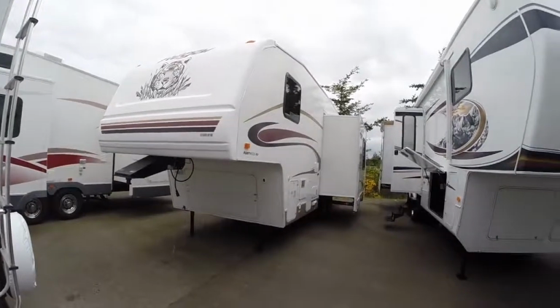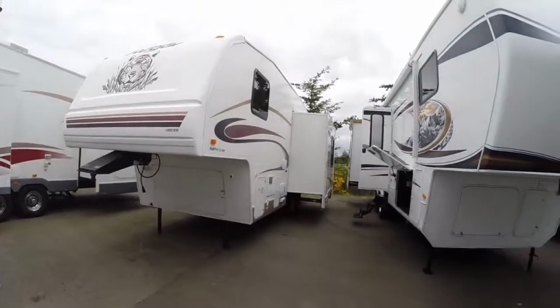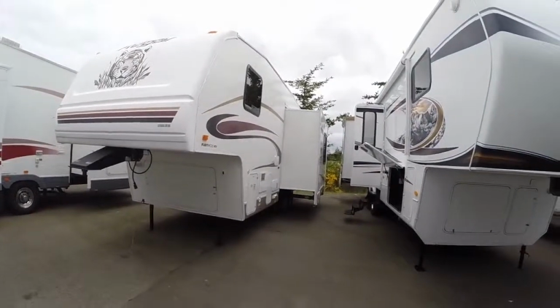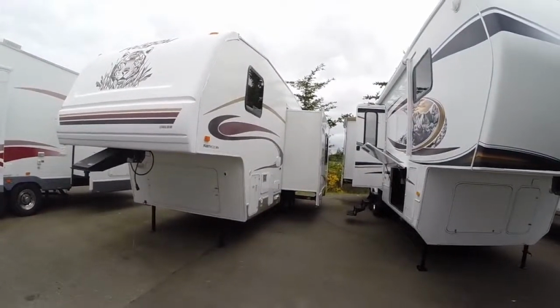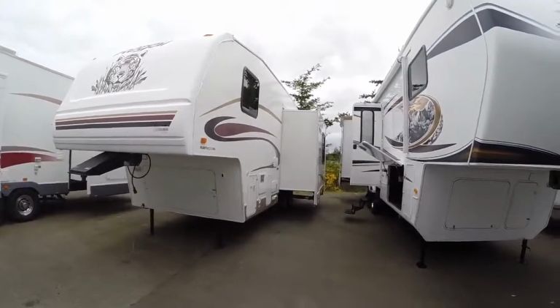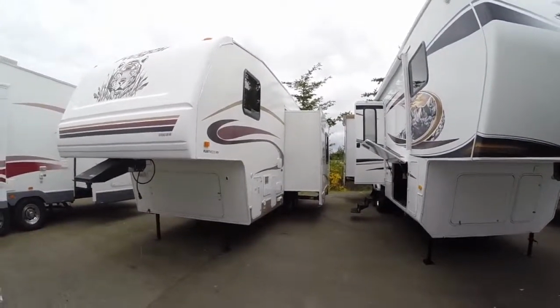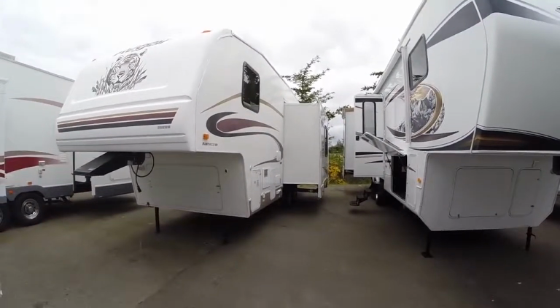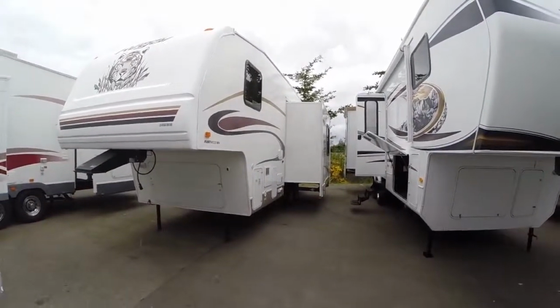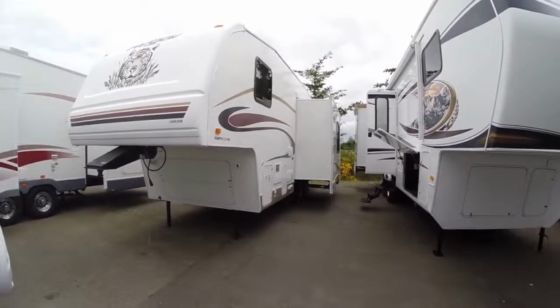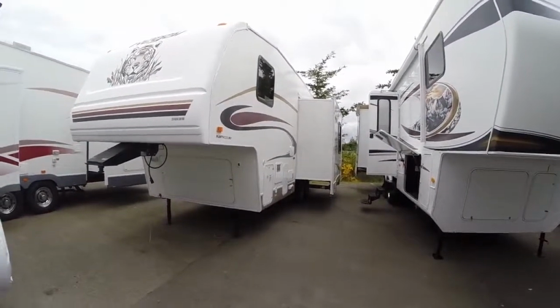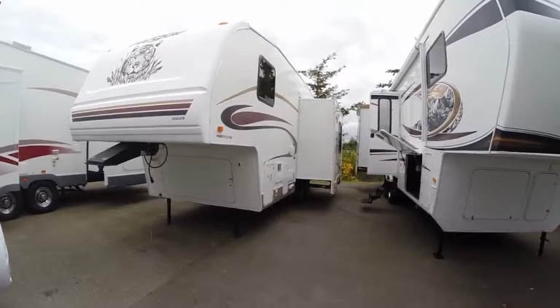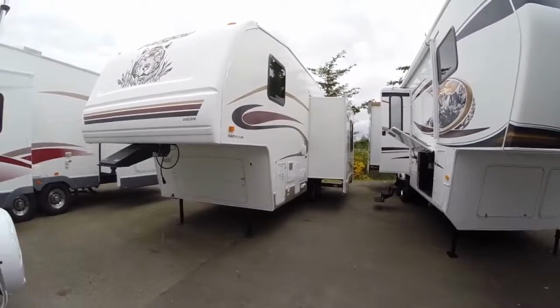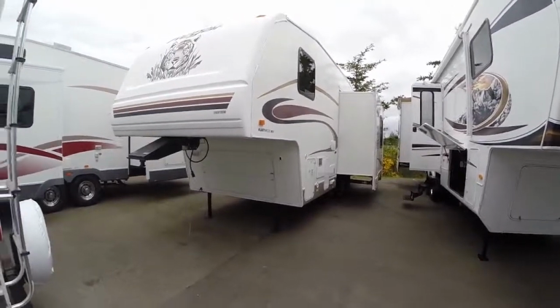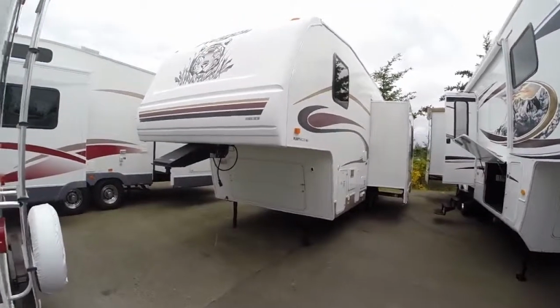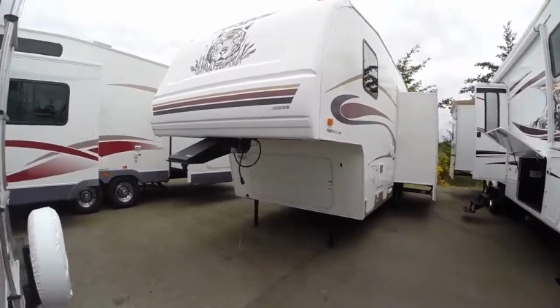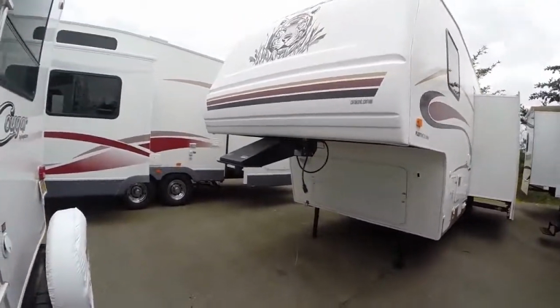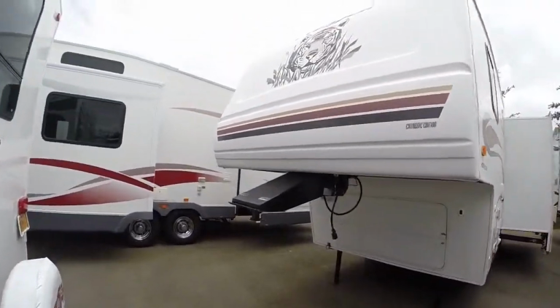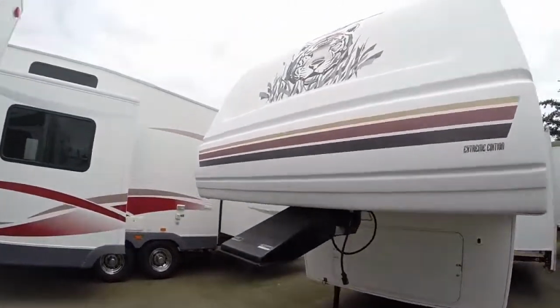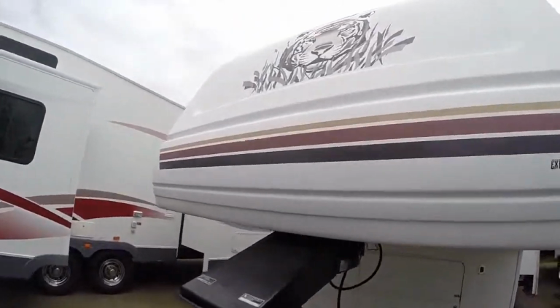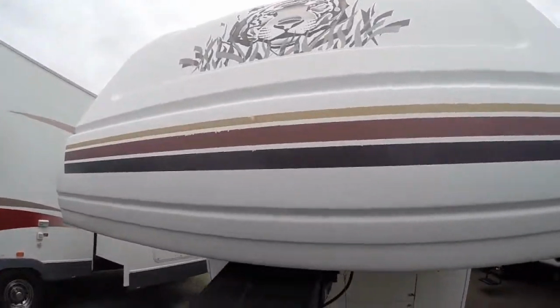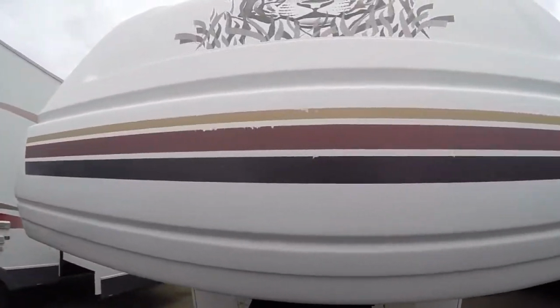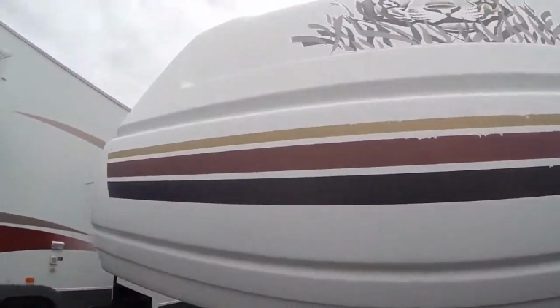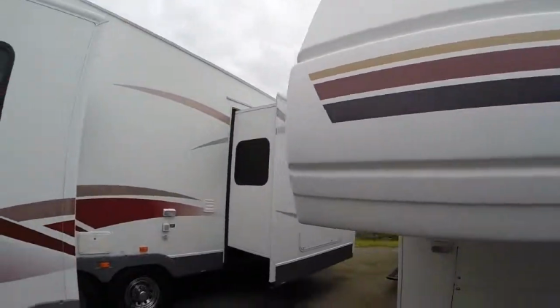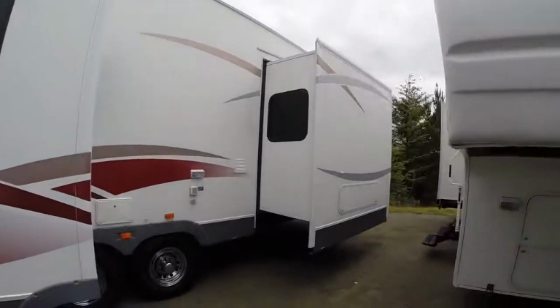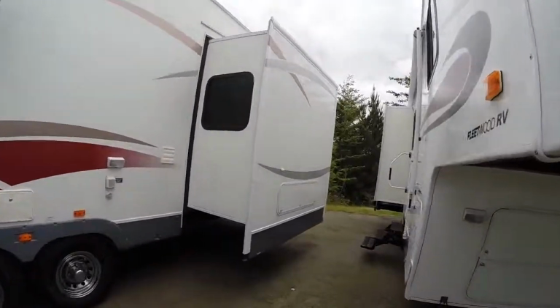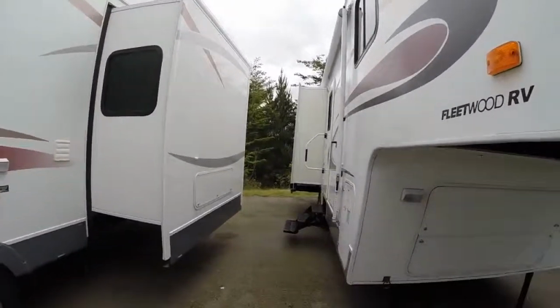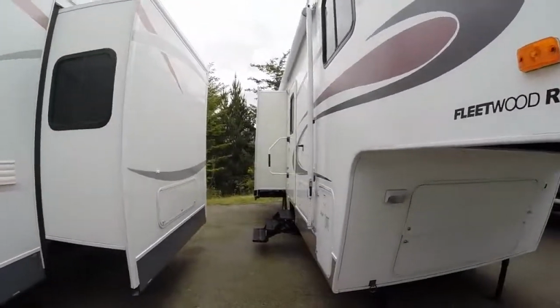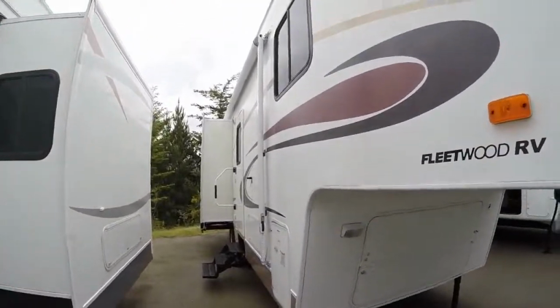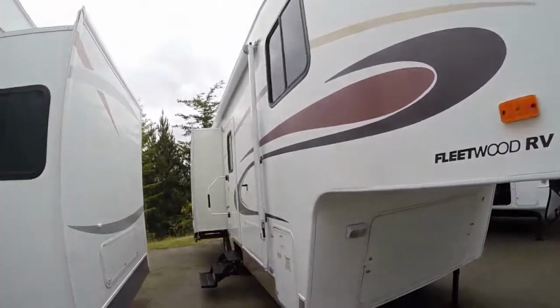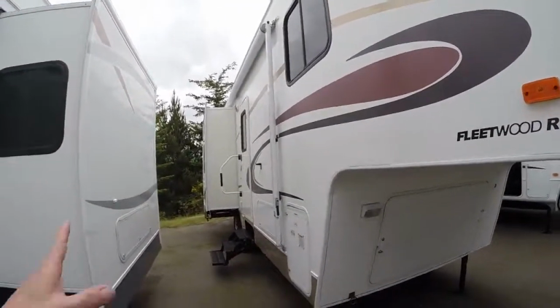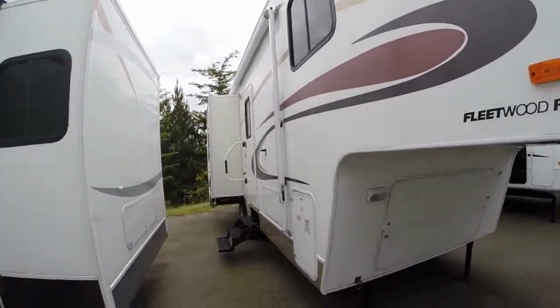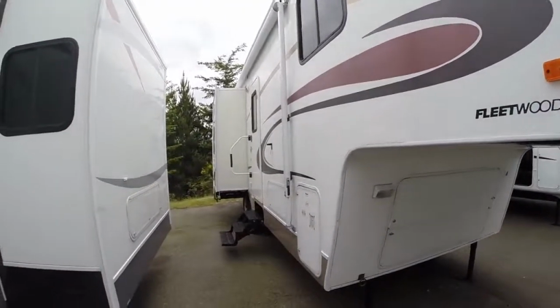We can see one of the slides on this side — a full extension slide that comes all the way out, not one of the little 18-inchers. There's a fiberglass nose cap on the front. Graphics are pretty good, though you can see a little bit of wear and tear. Down the side we've got a big awning and there's our second slide out.